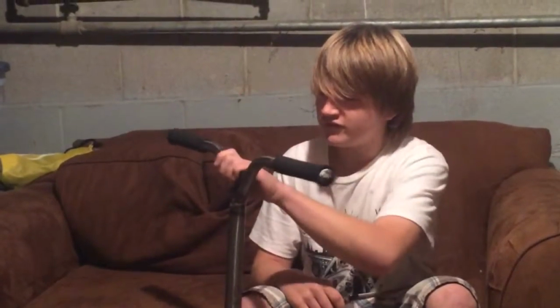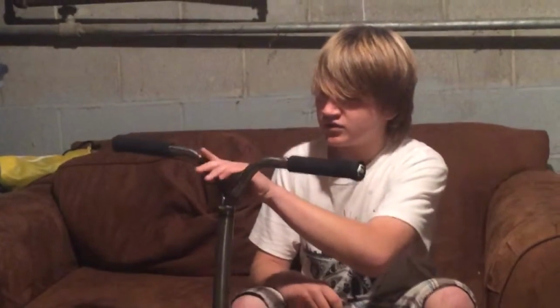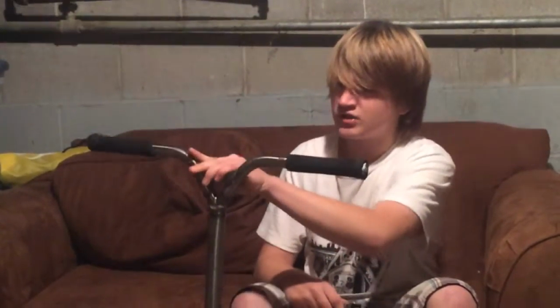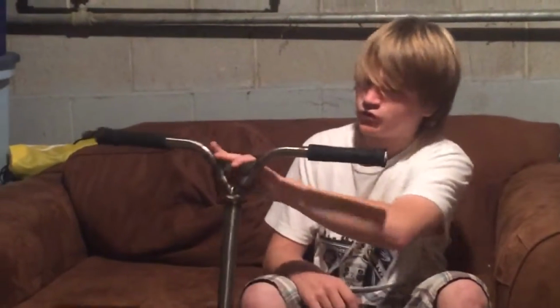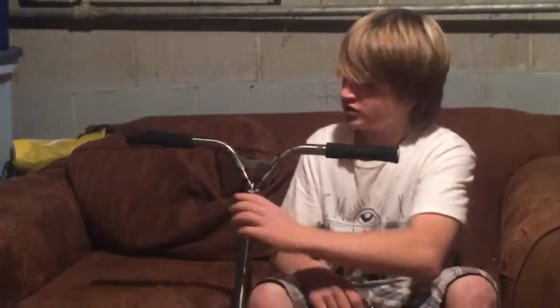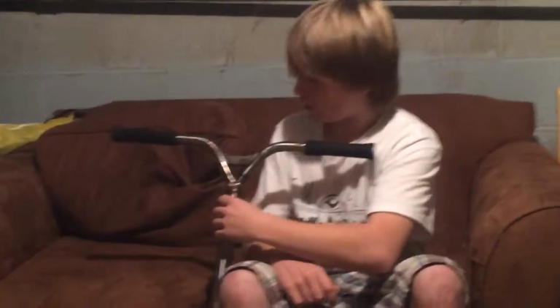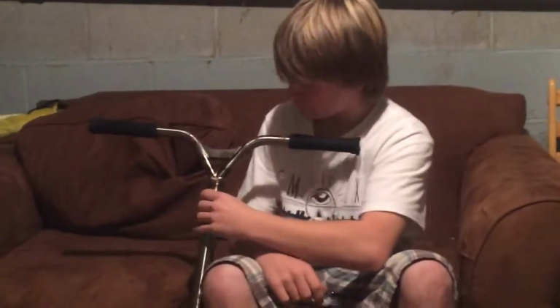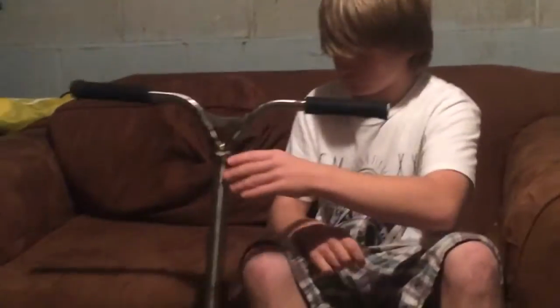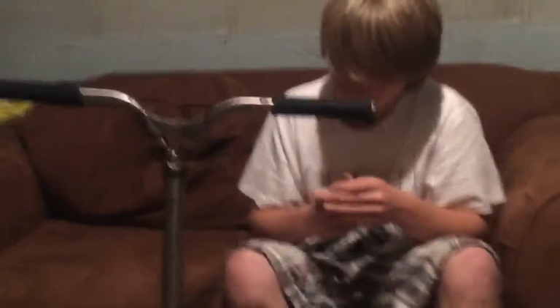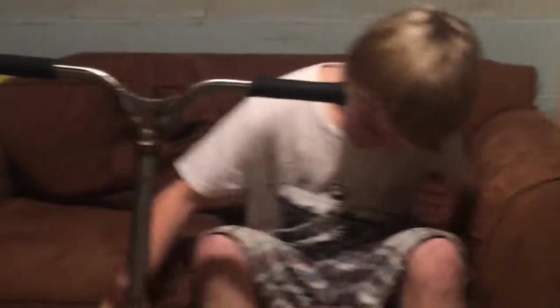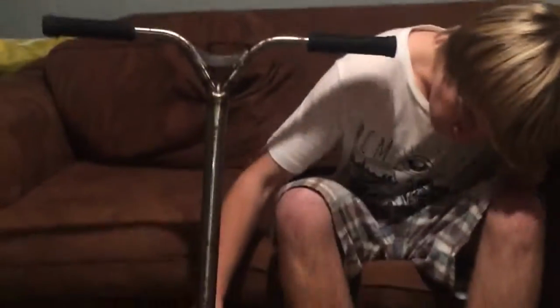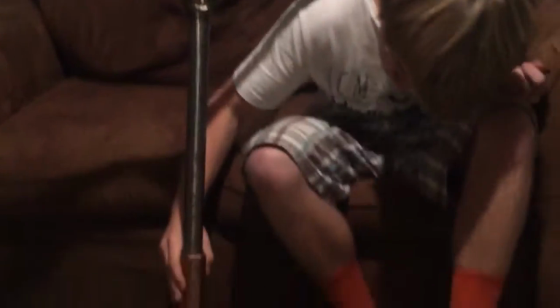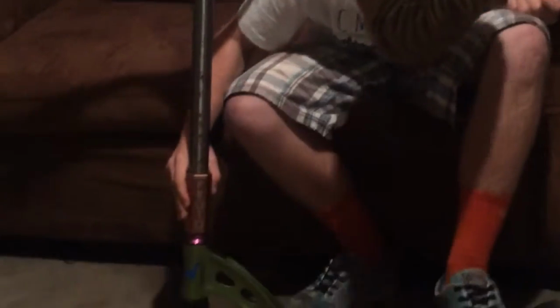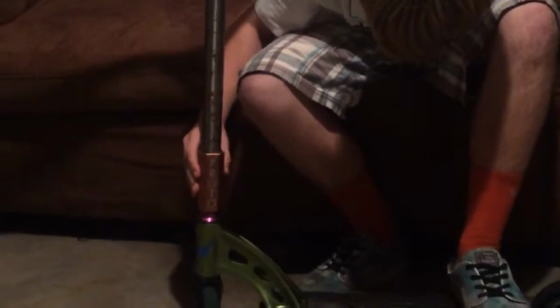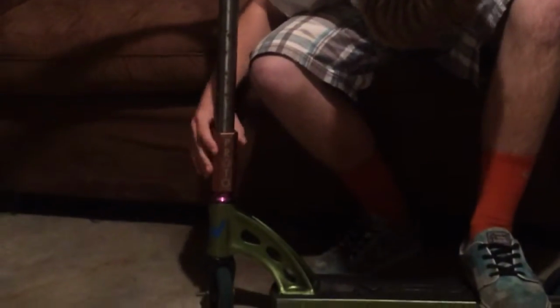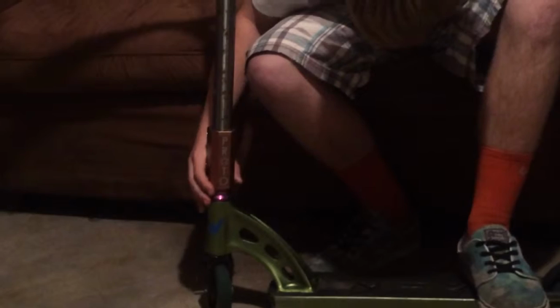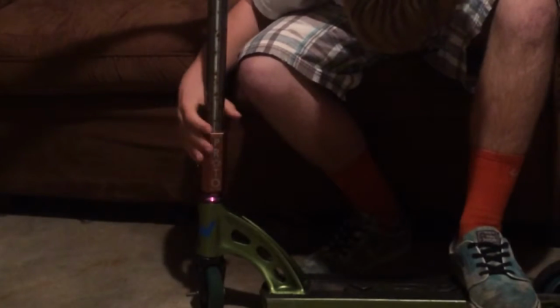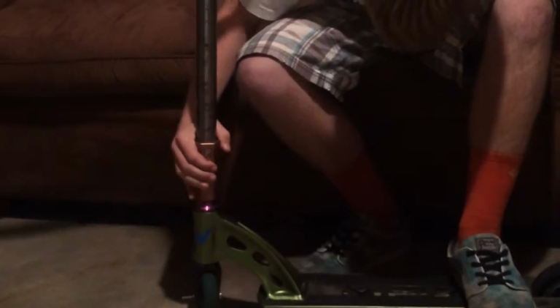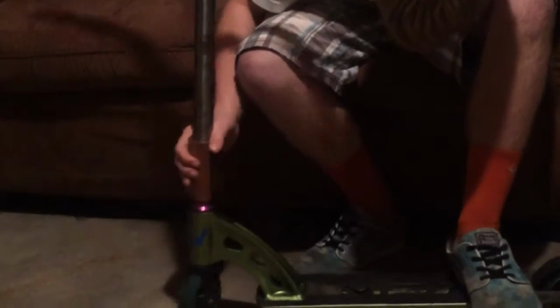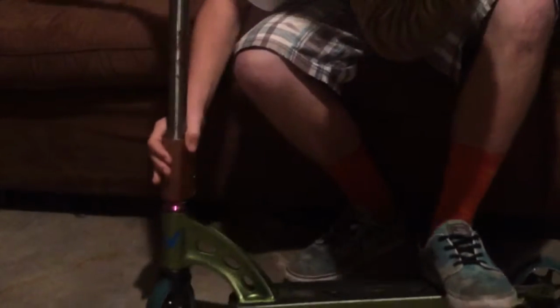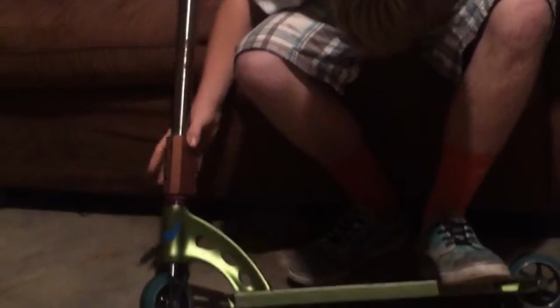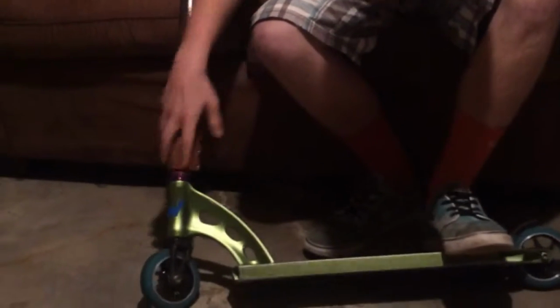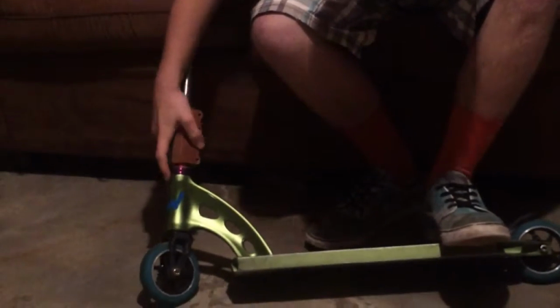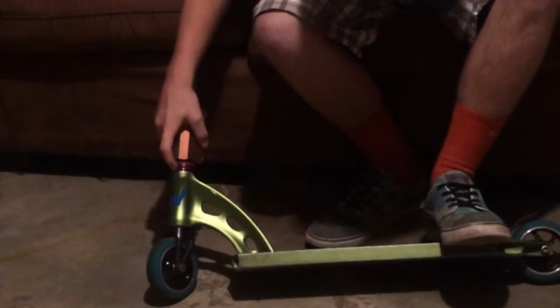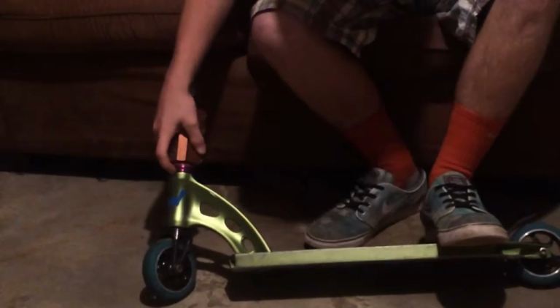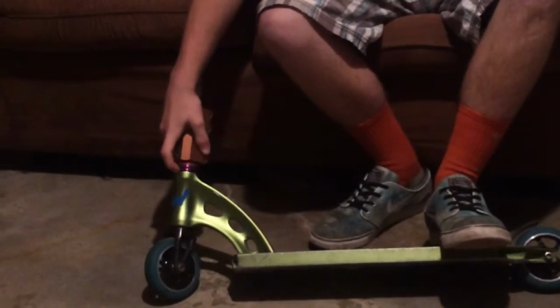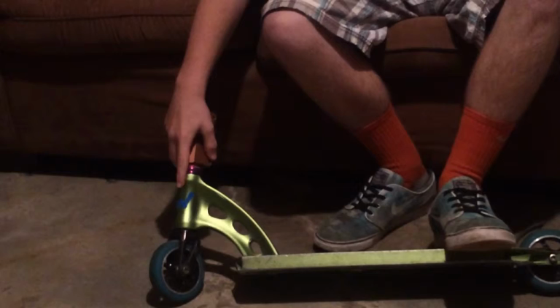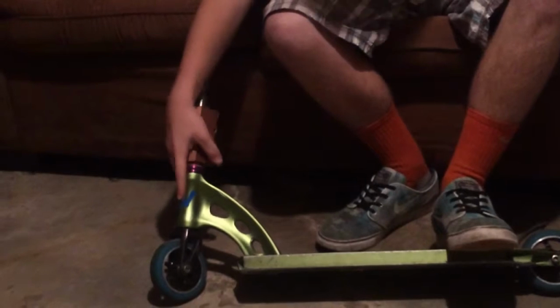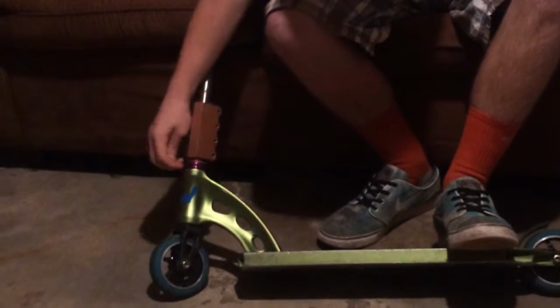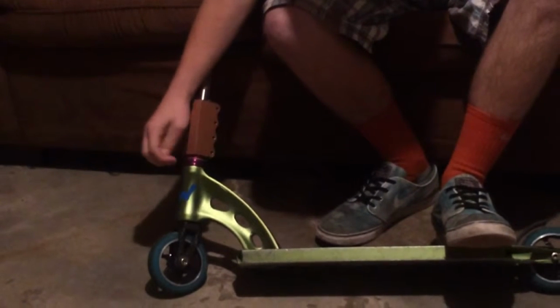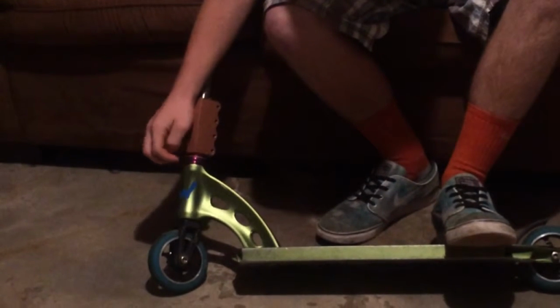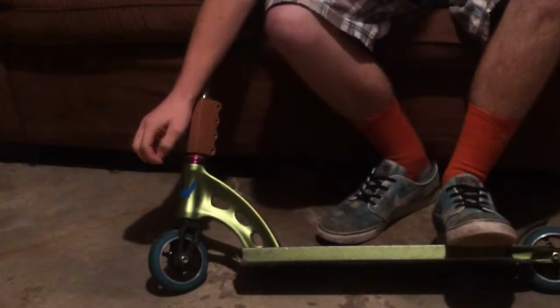Phoenix Suicide V2 Bars in RAW. Frodo SES in bronze, pretty nice. Envy Integrated Headset, Raspberry Color.